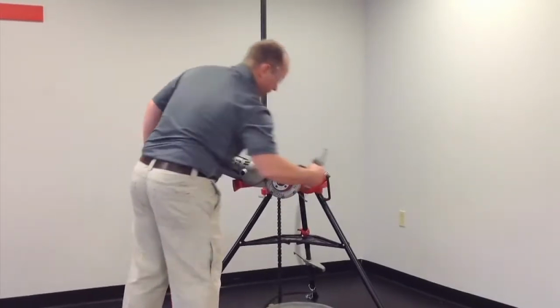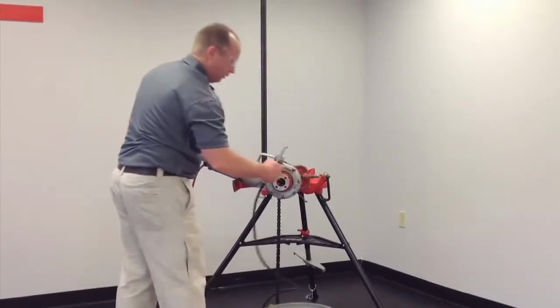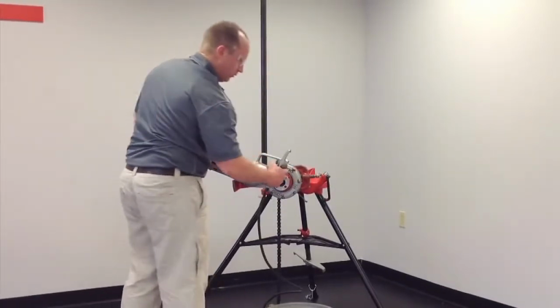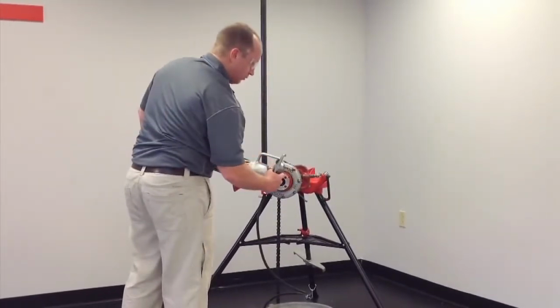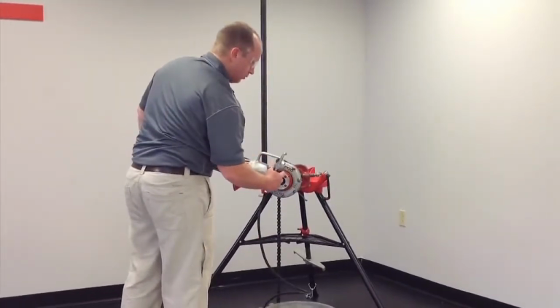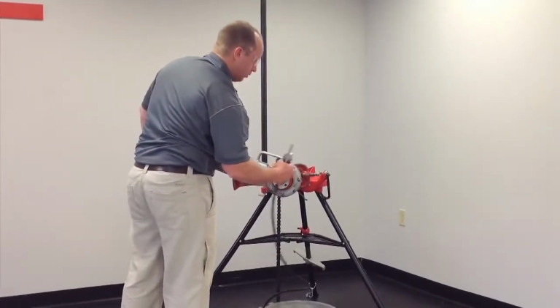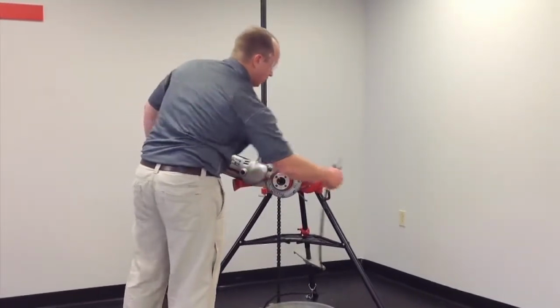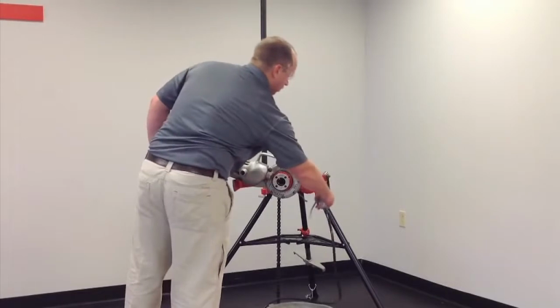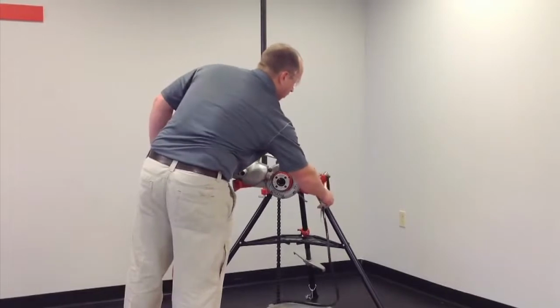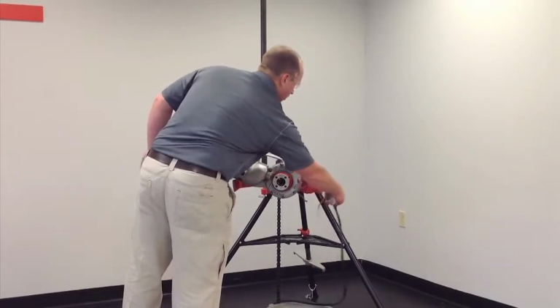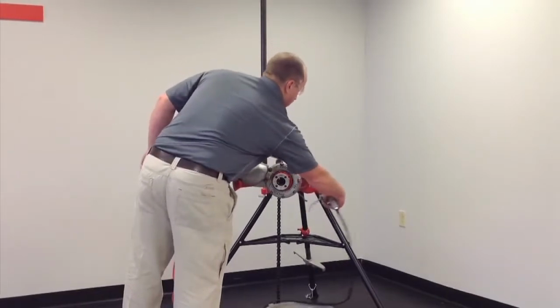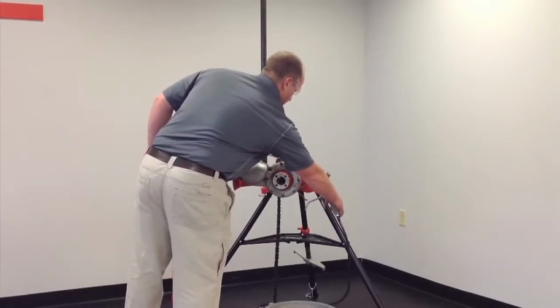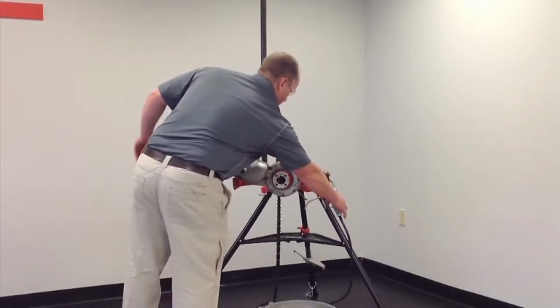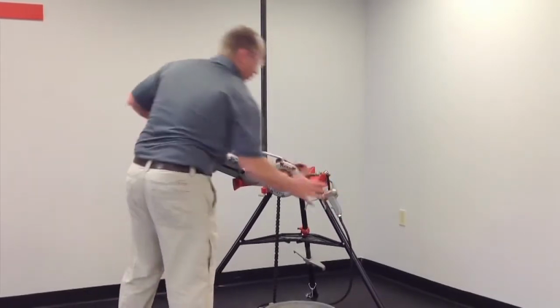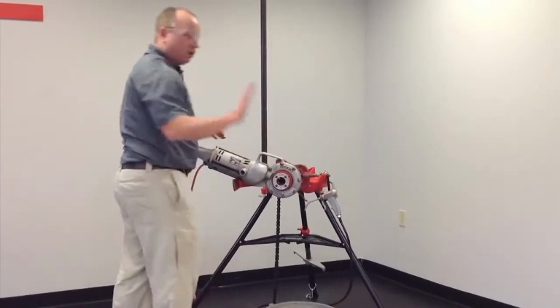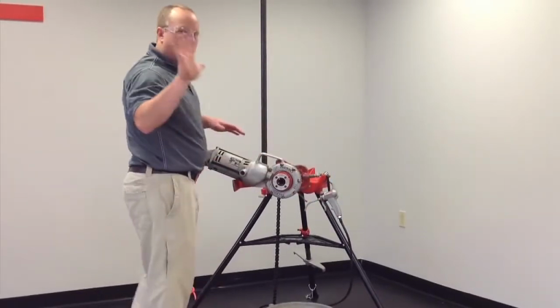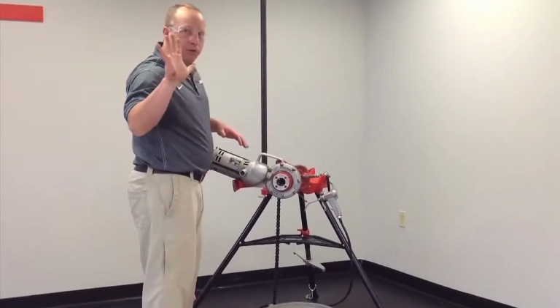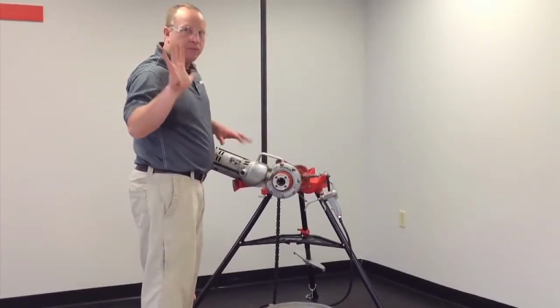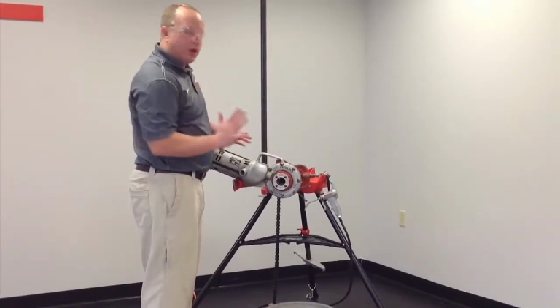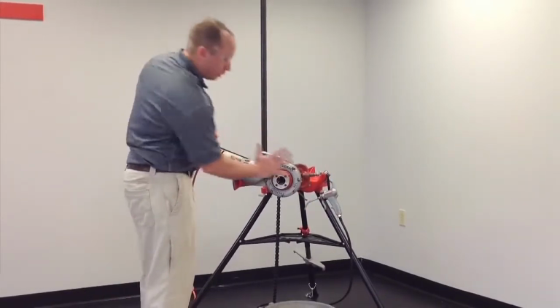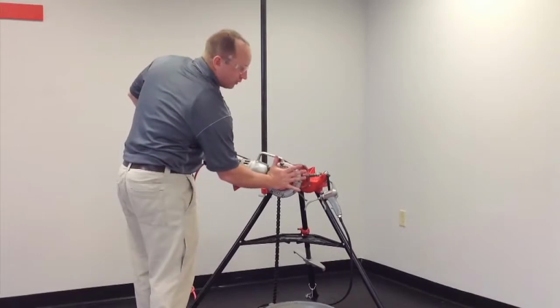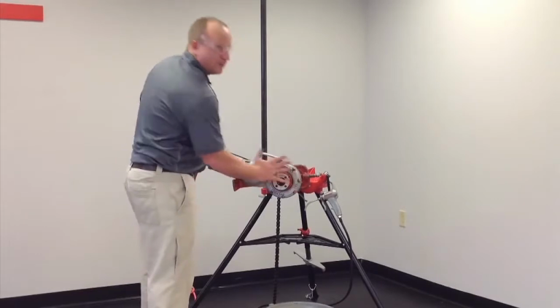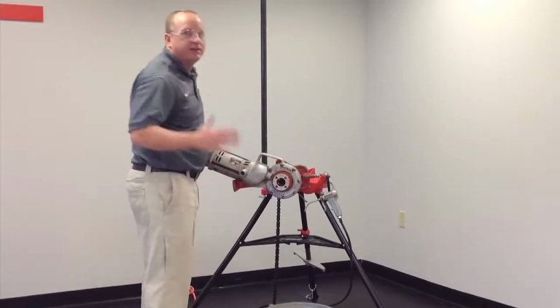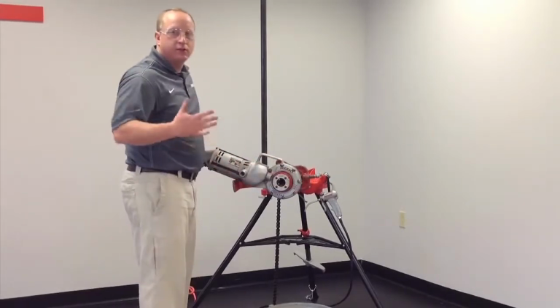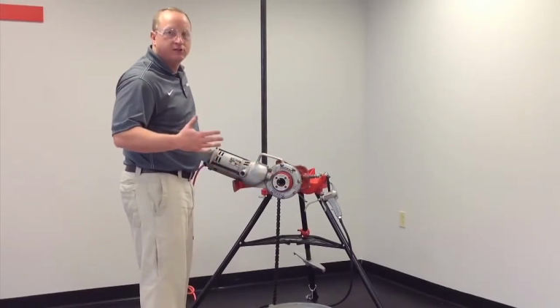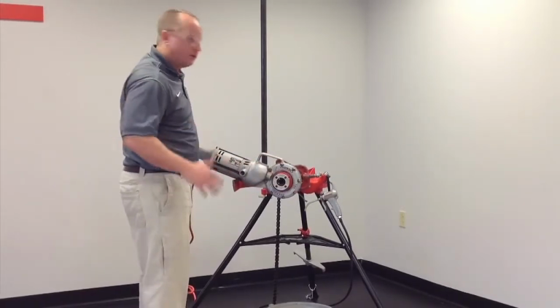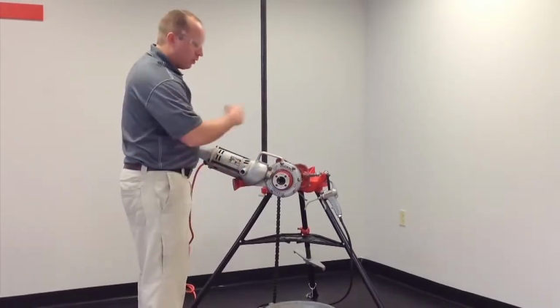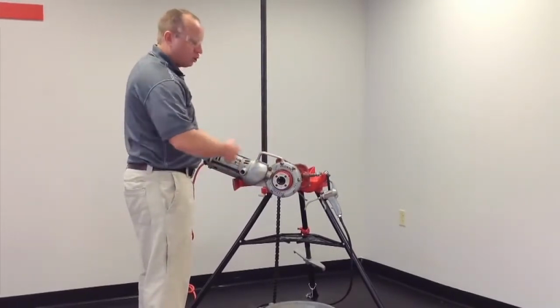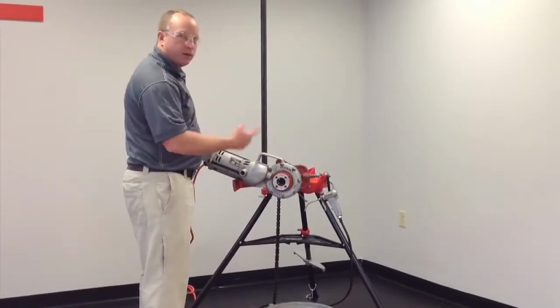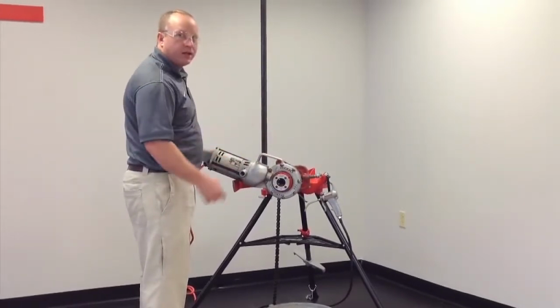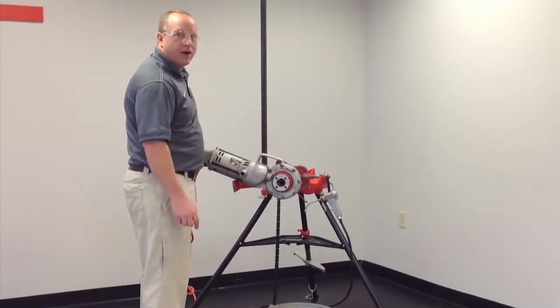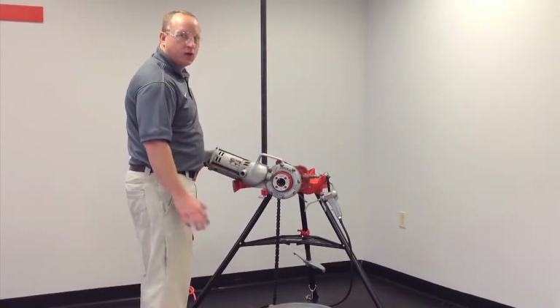We apply a little bit of oil. We're going to use our open palm to apply pressure directly to the die head to get the thread started. We want to make sure we're going in a clockwise direction.